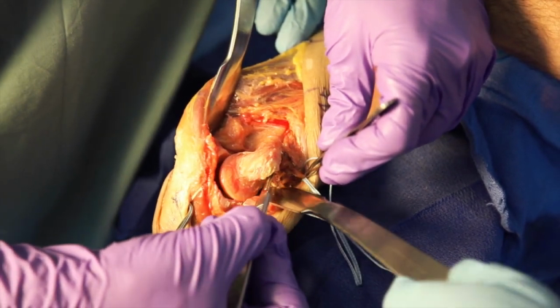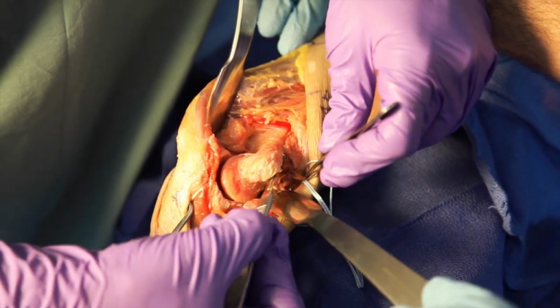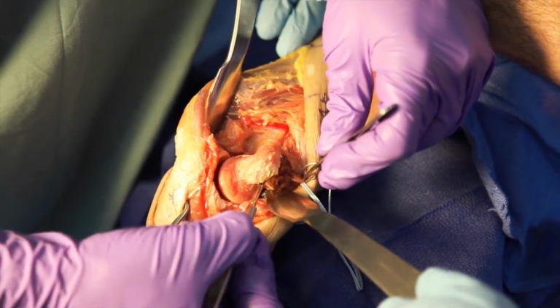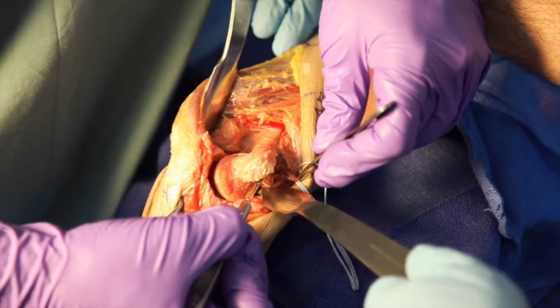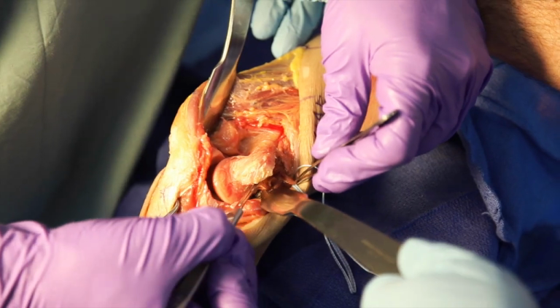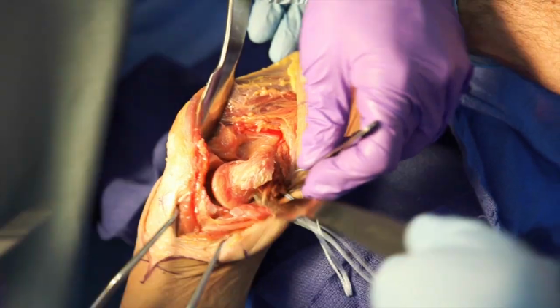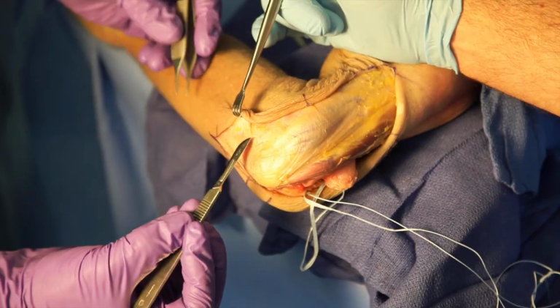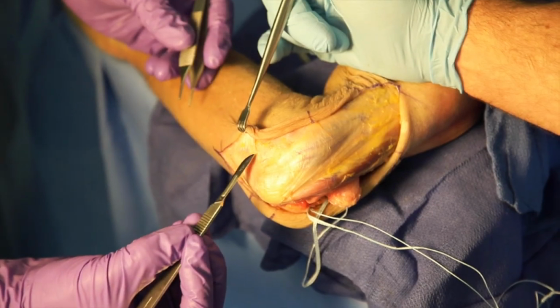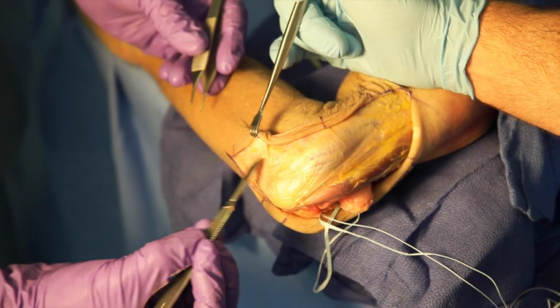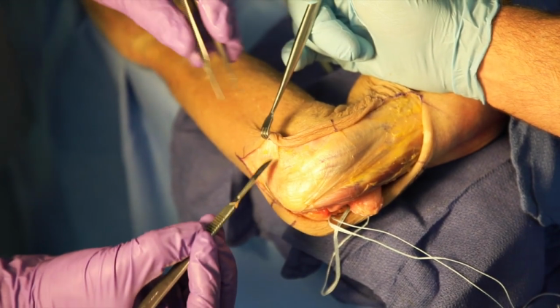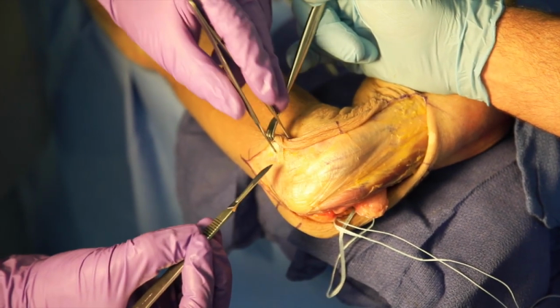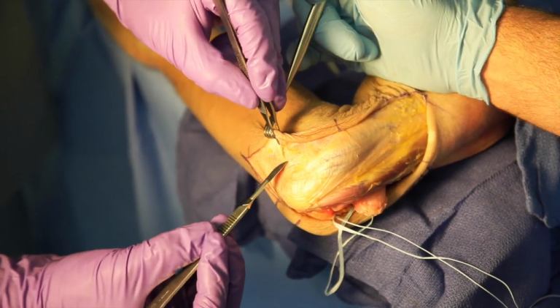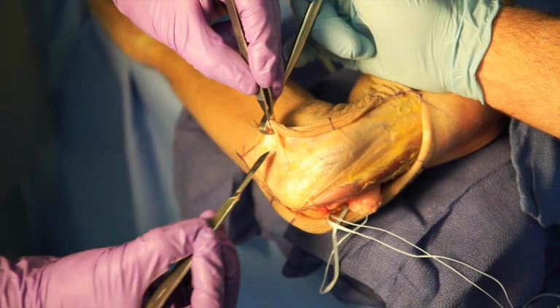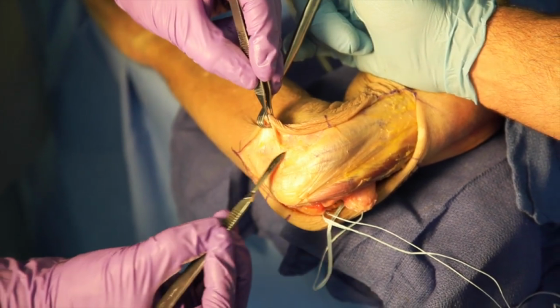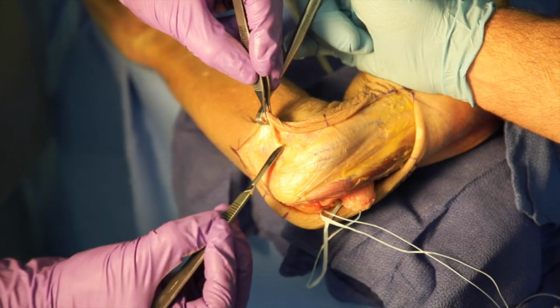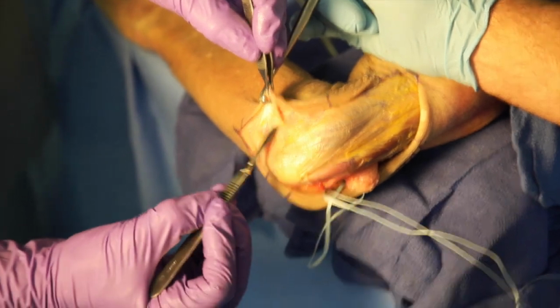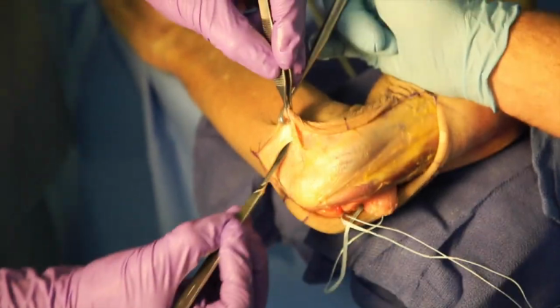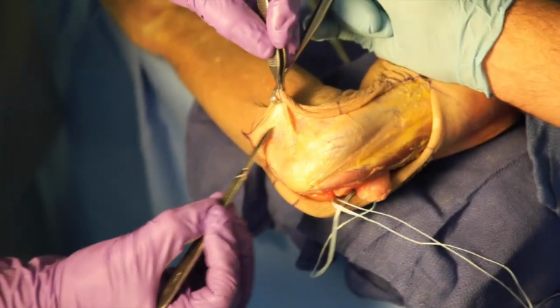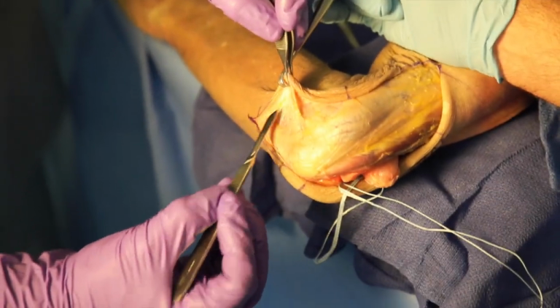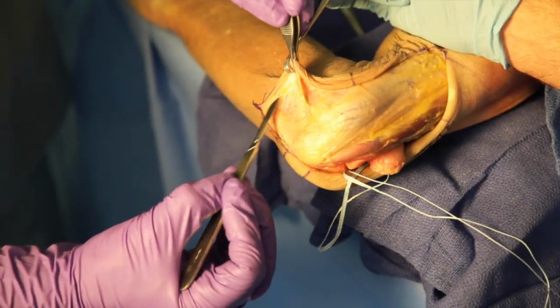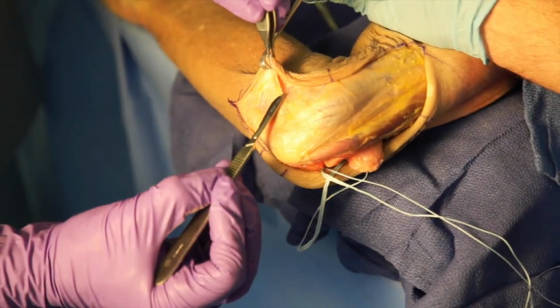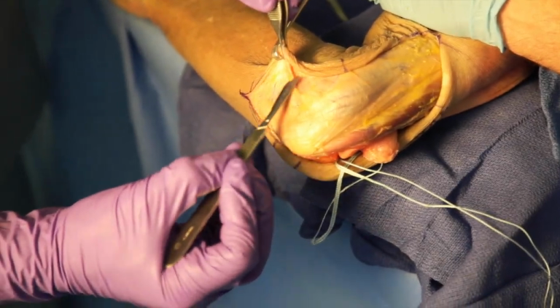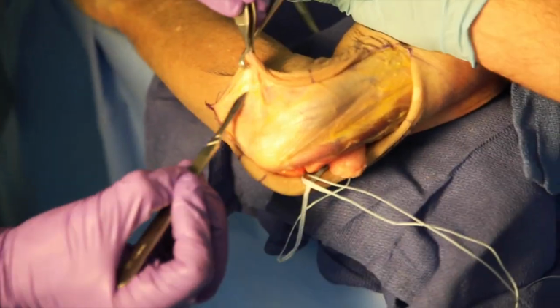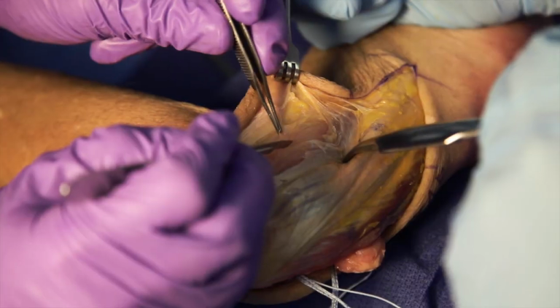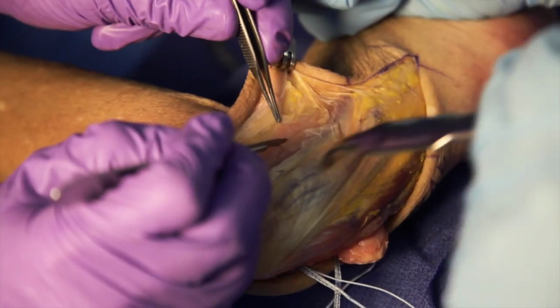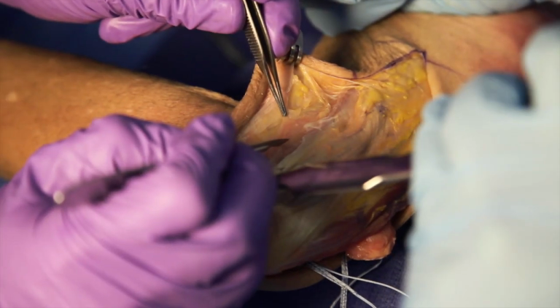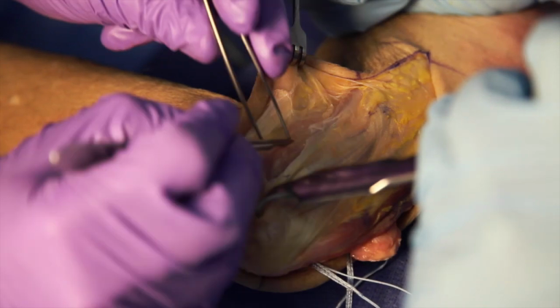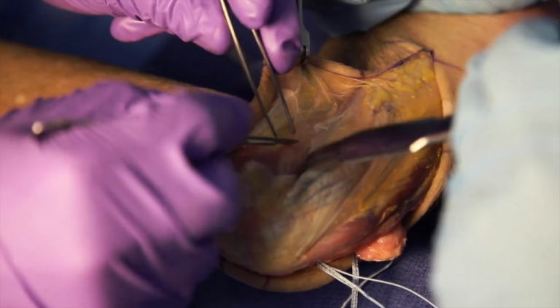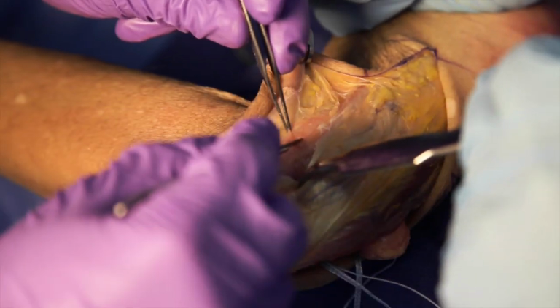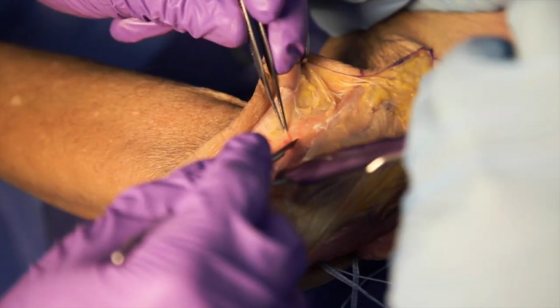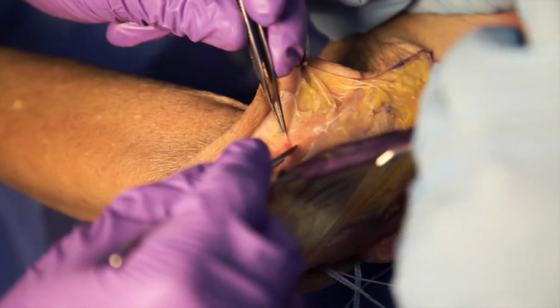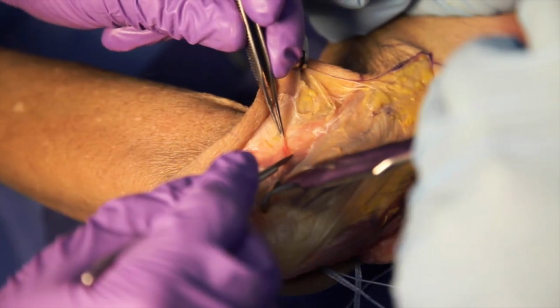Next we begin to make our lateral window. A full thickness flap is raised laterally to identify the junction of the triceps and brachialis. The lateral triceps is then mobilized off the intermuscular septum.